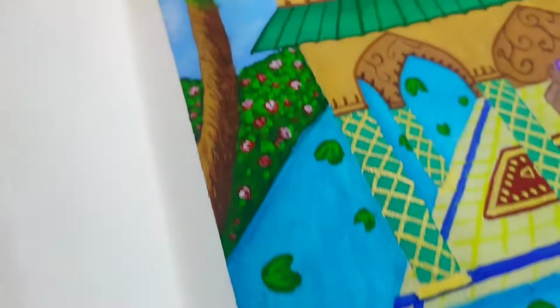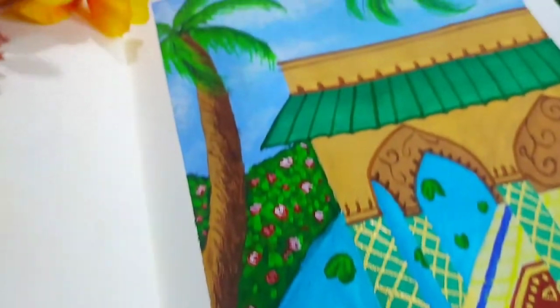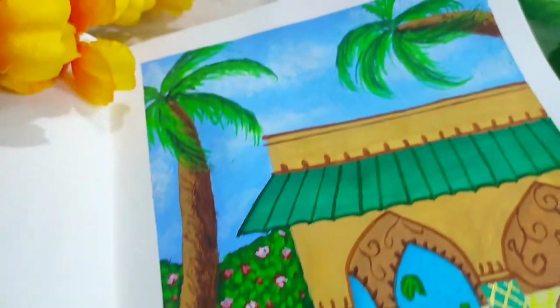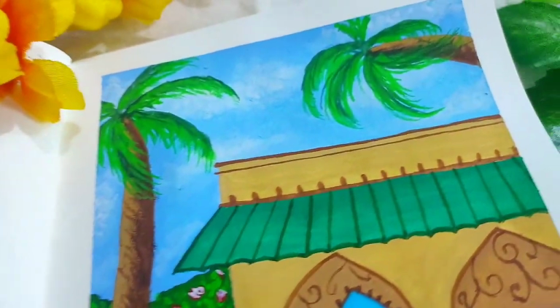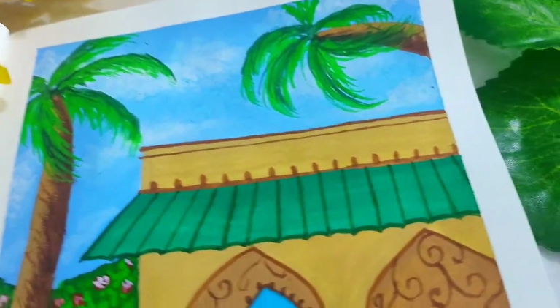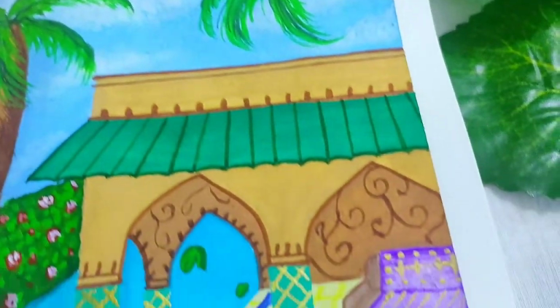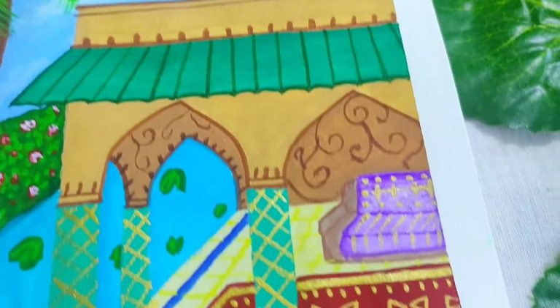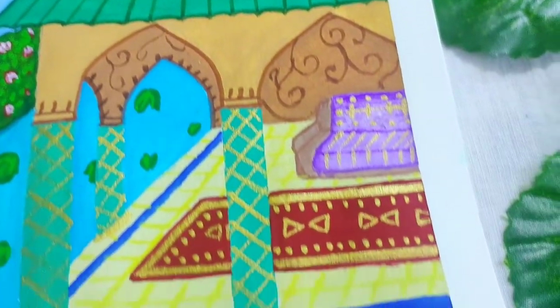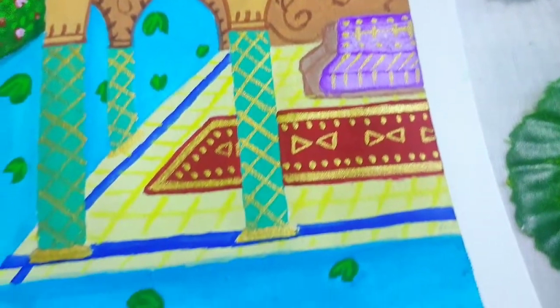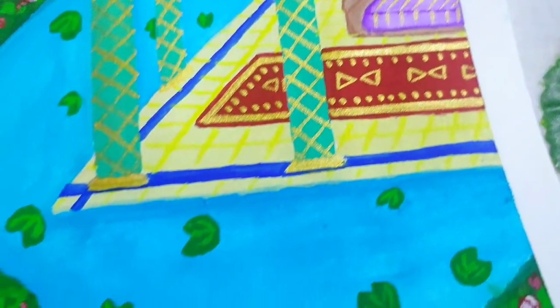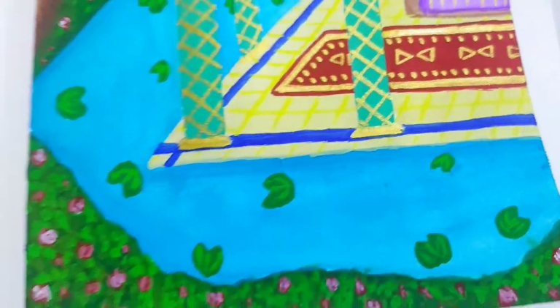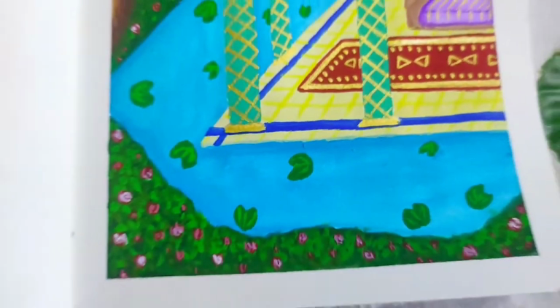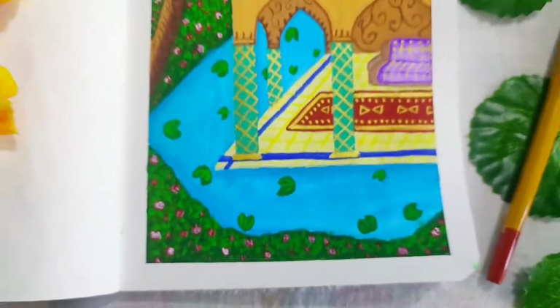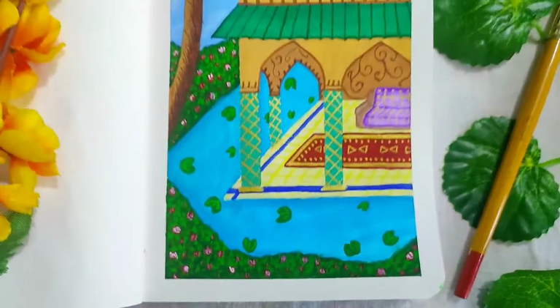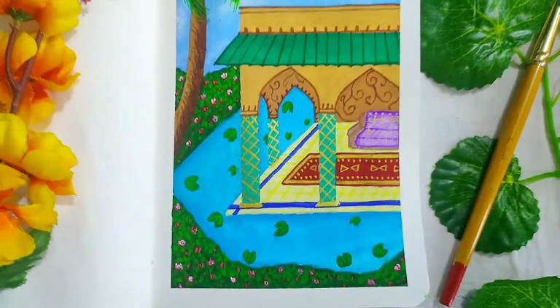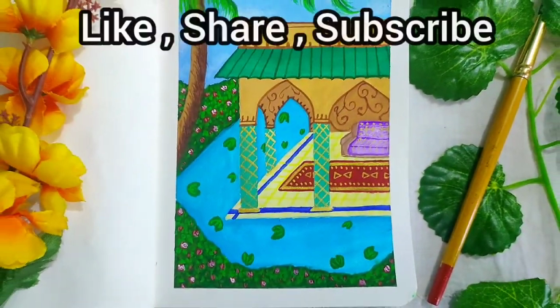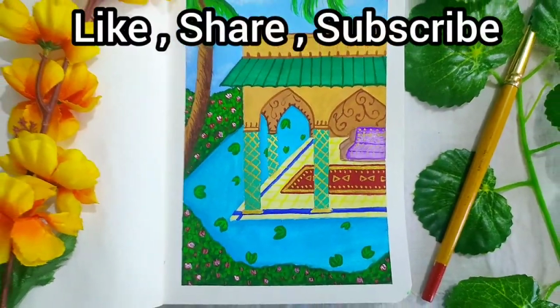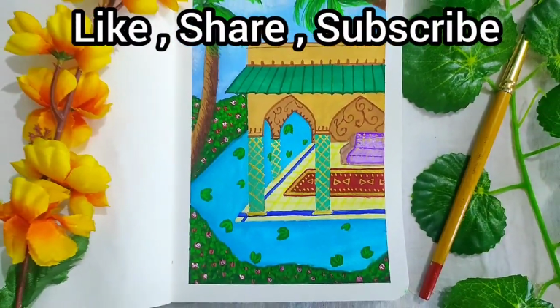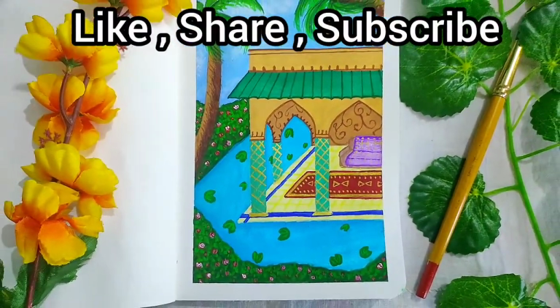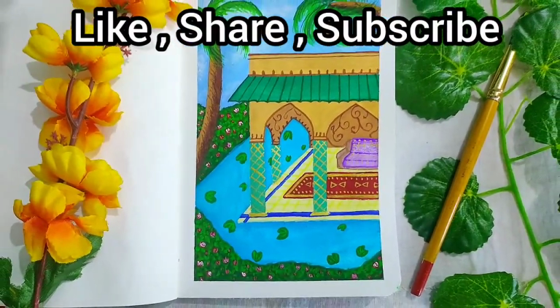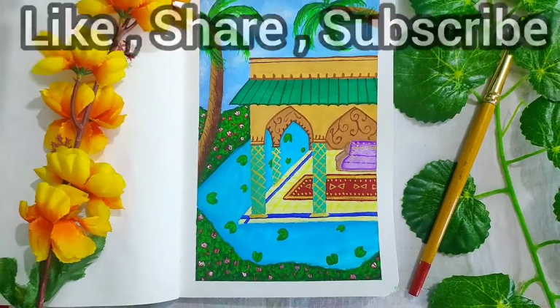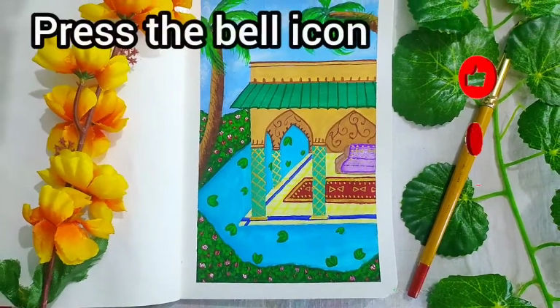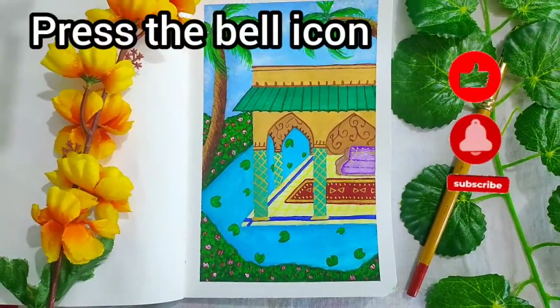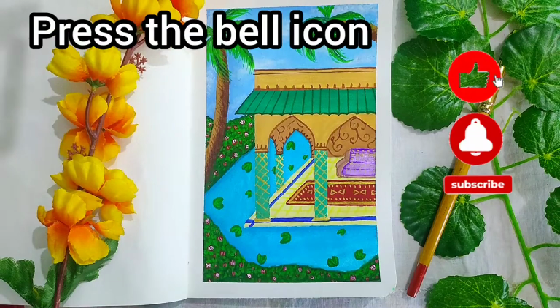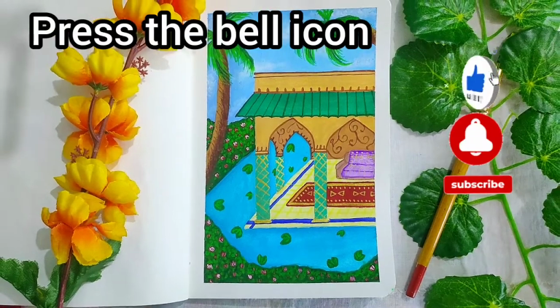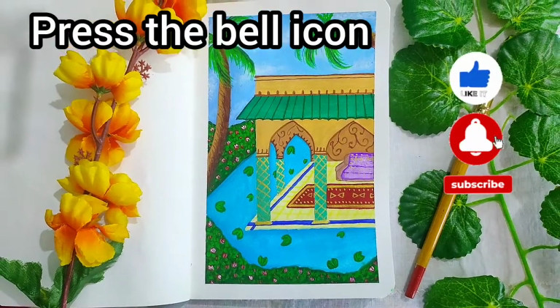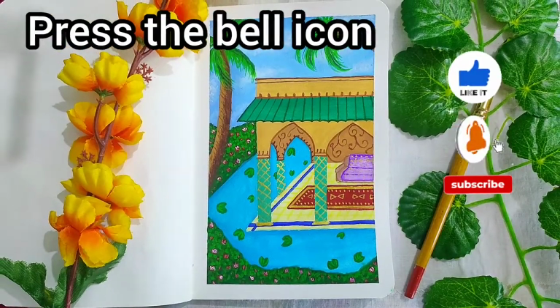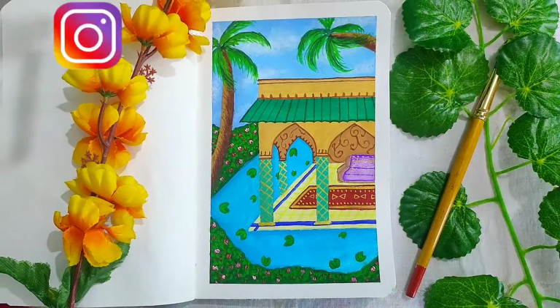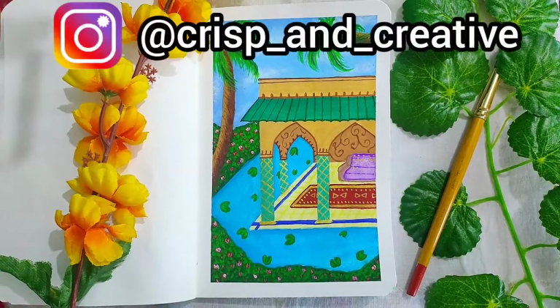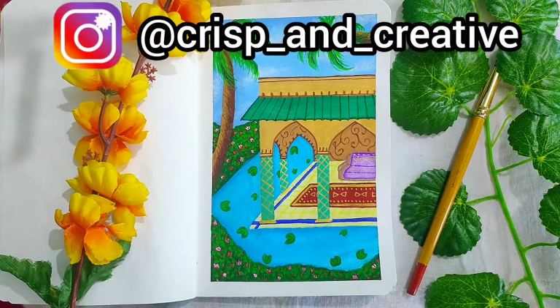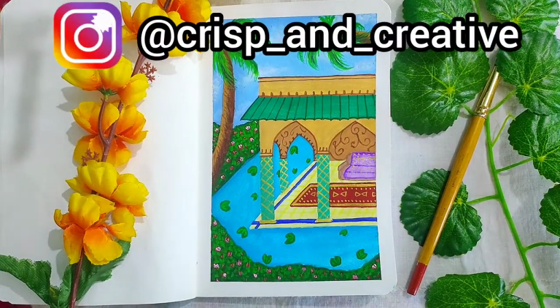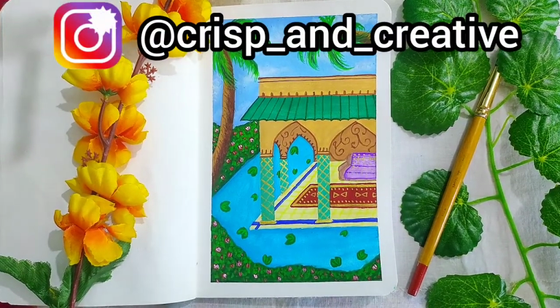Here you are with your Moroccan architecture. I hope you enjoyed this tutorial and if you did, do not forget to like, share and subscribe. If you recreate this, you can send it to me on my Instagram handle, link for which is given in the description. Thank you for watching.